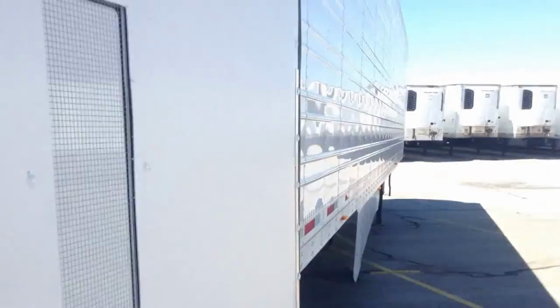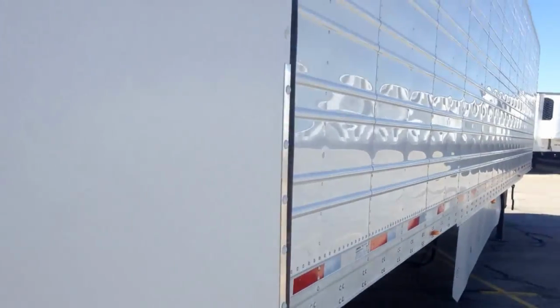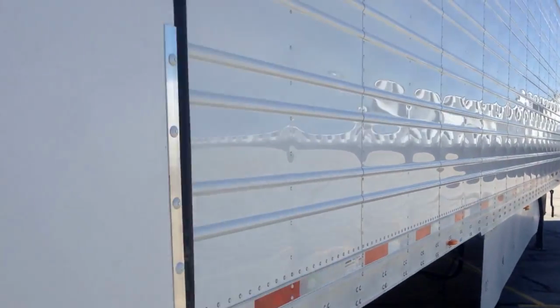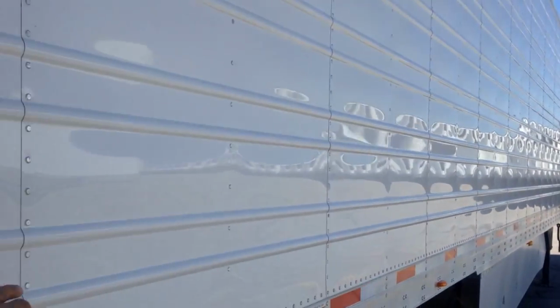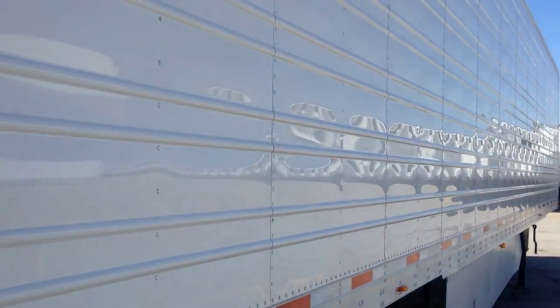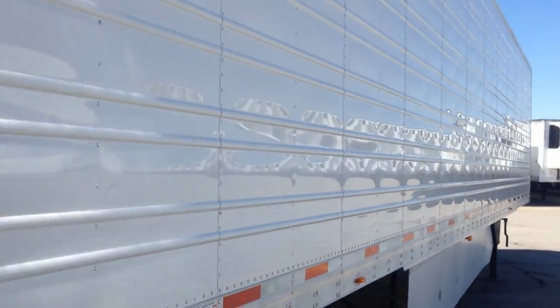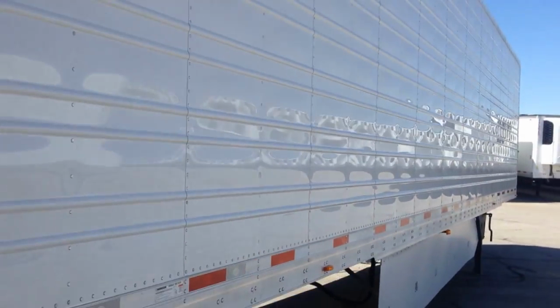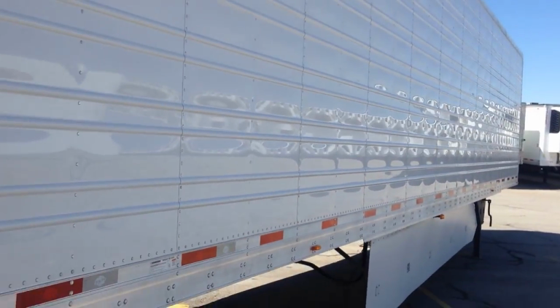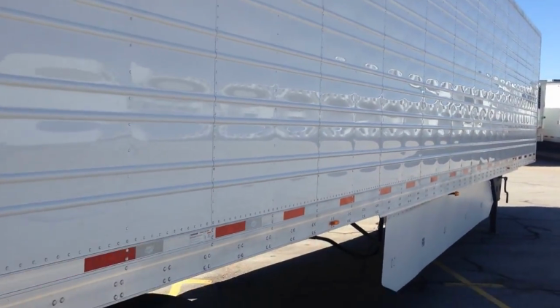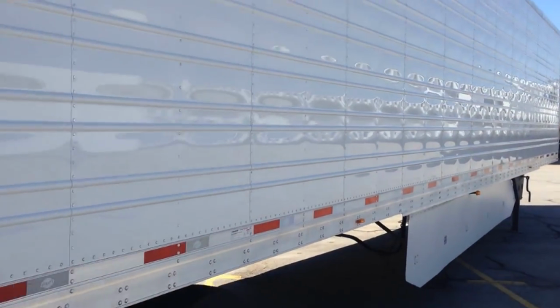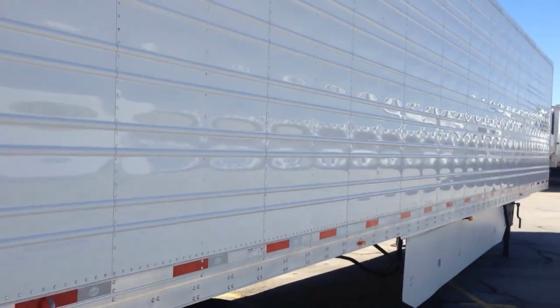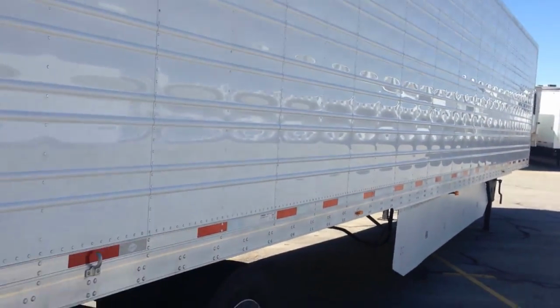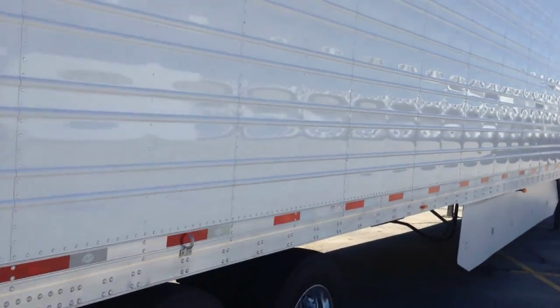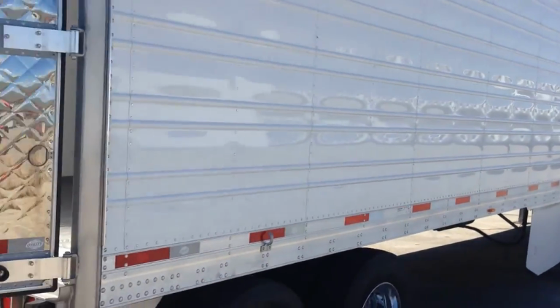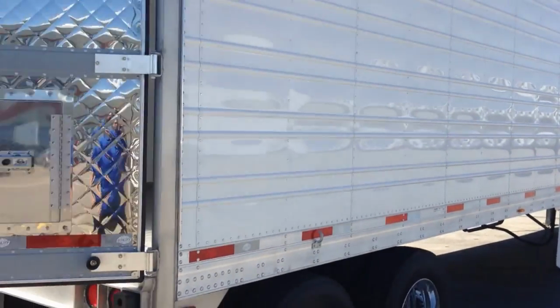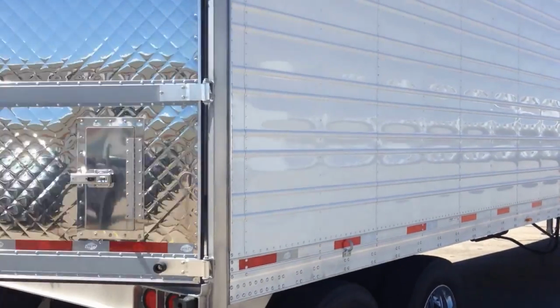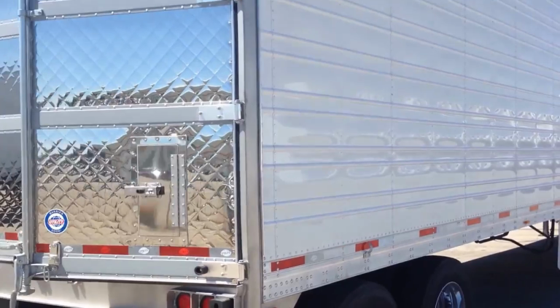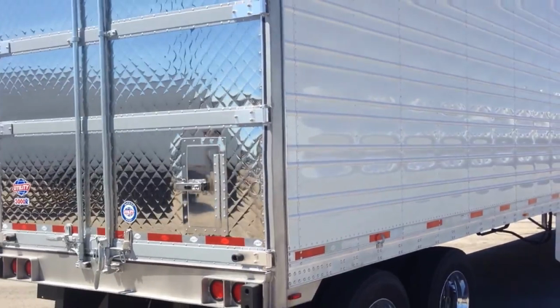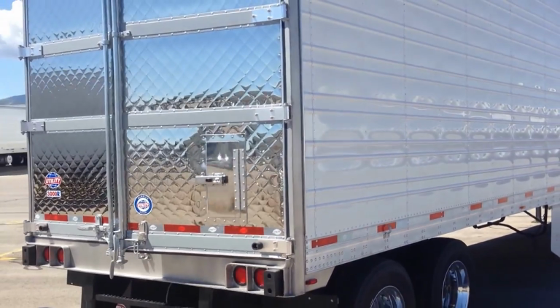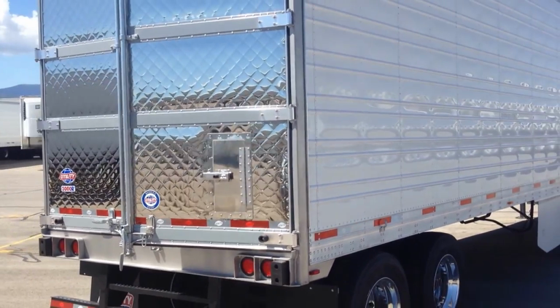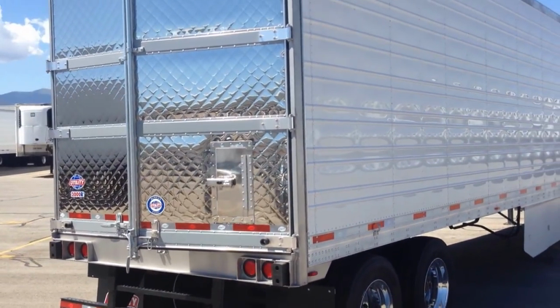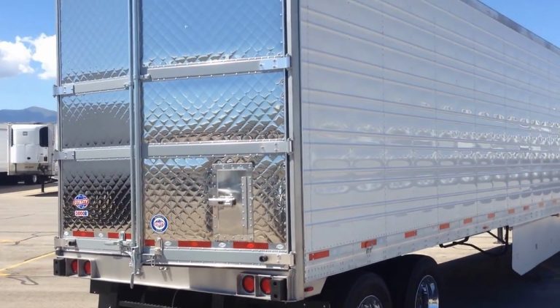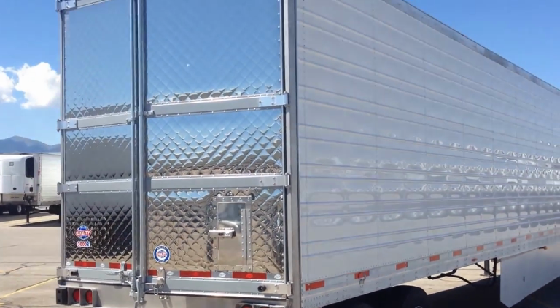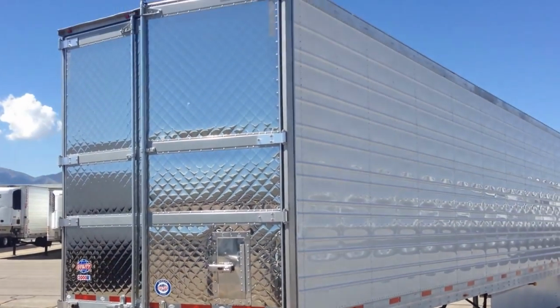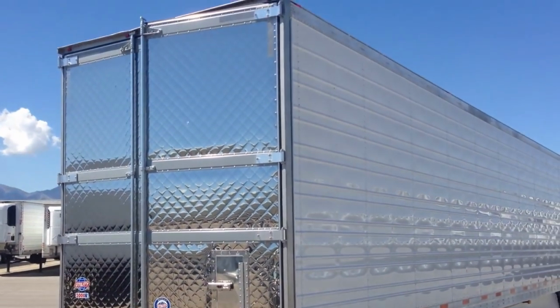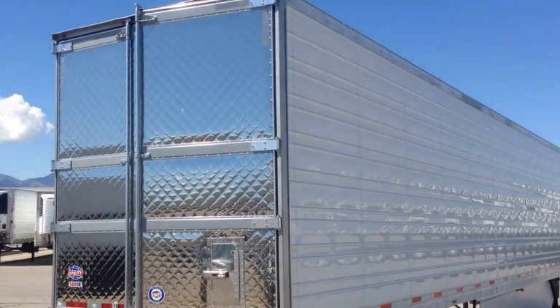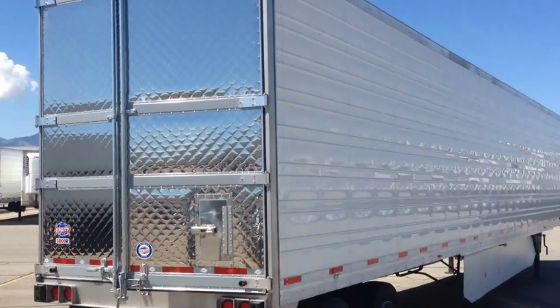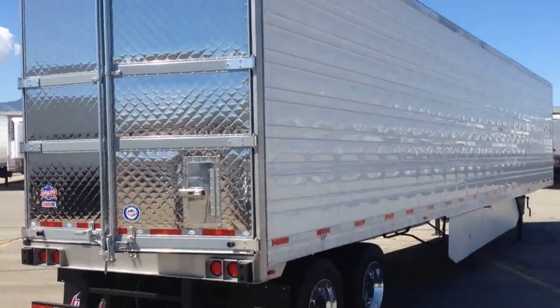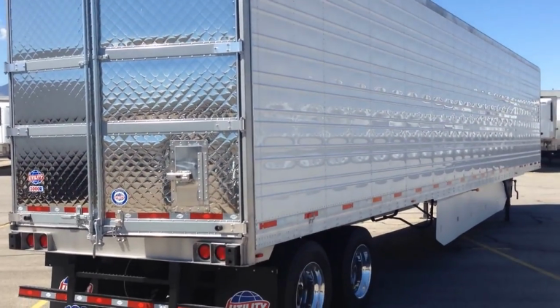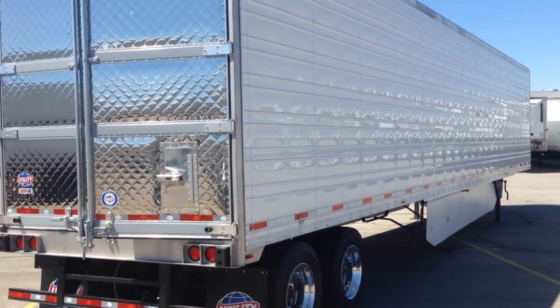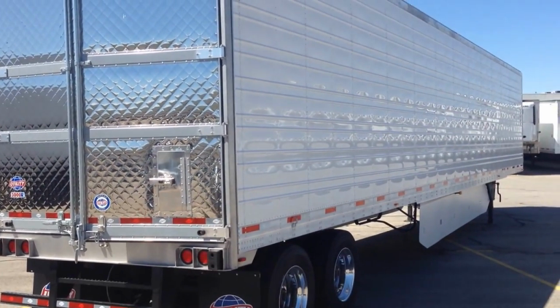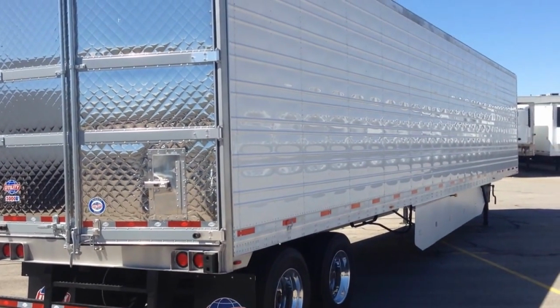If you have any more questions about these trailers, you can reach us here on the phone at 801-973-4040. Thanks and have a nice day.